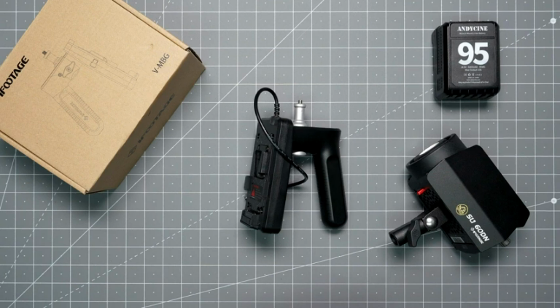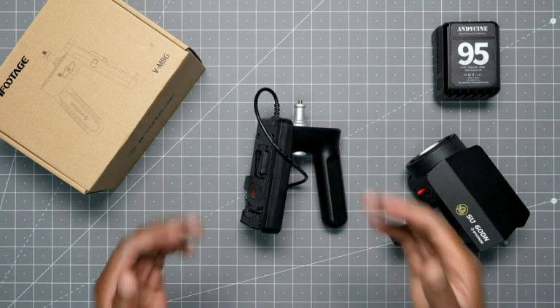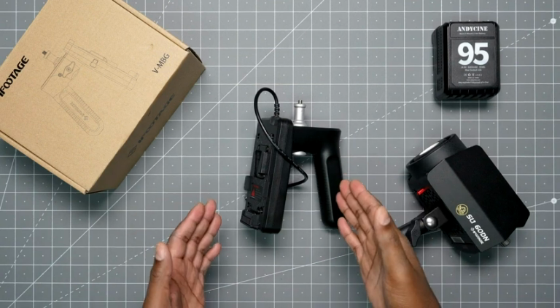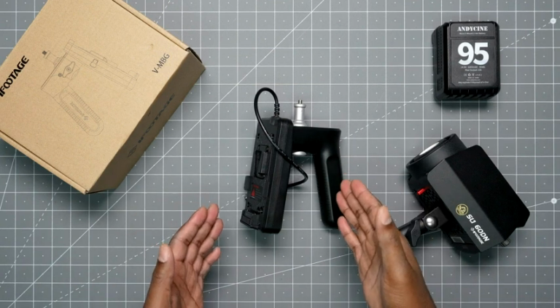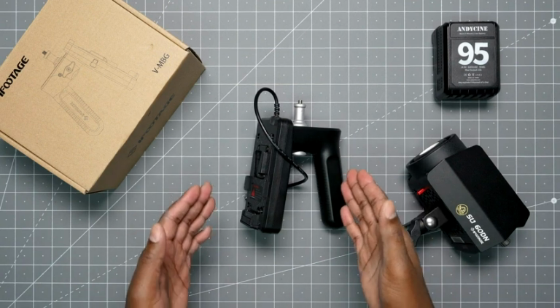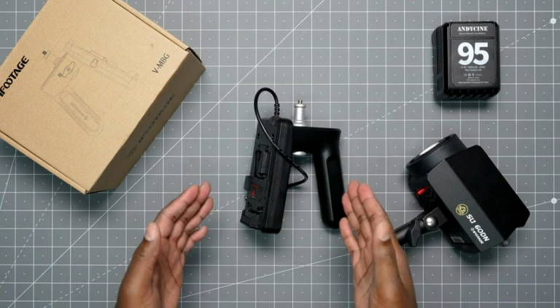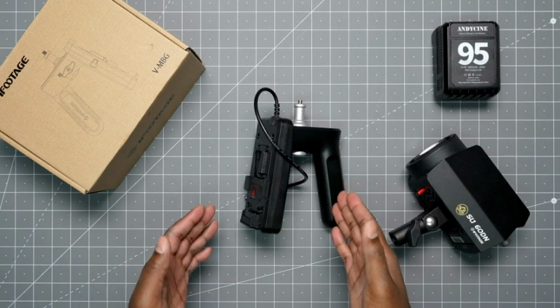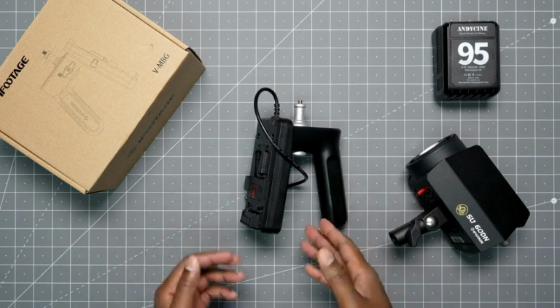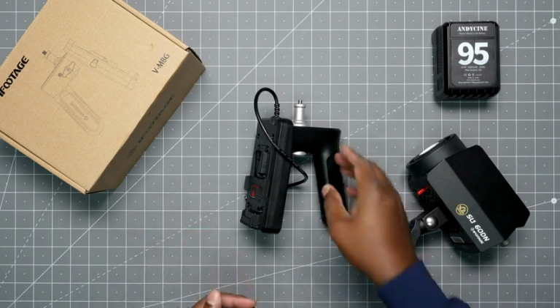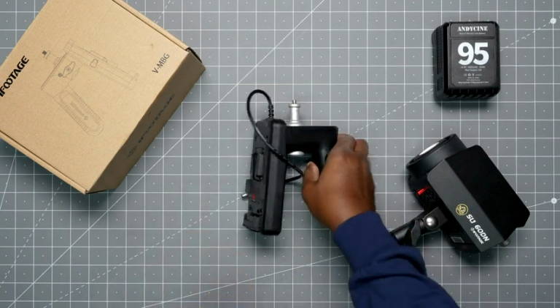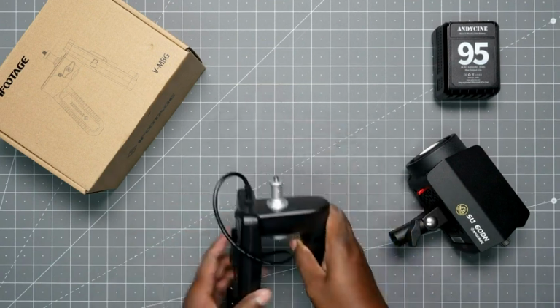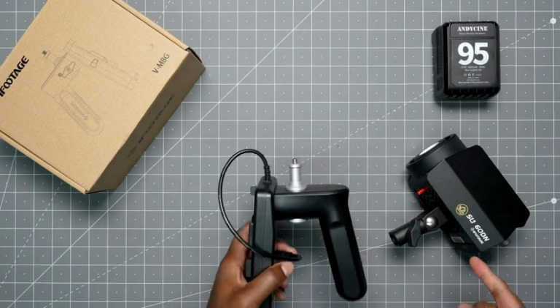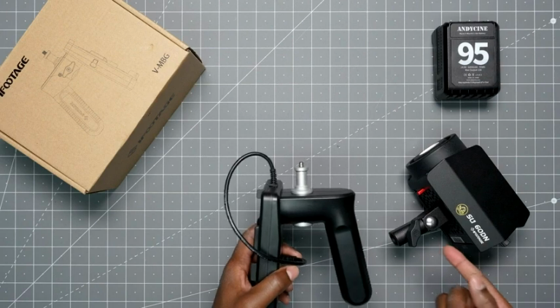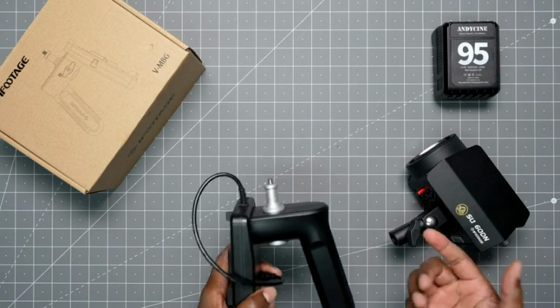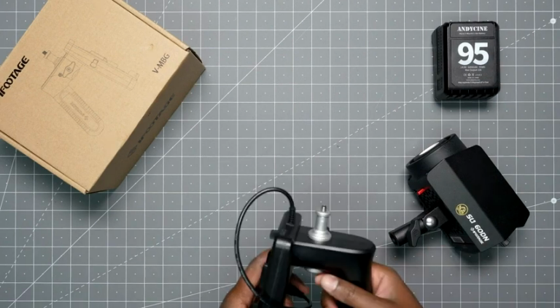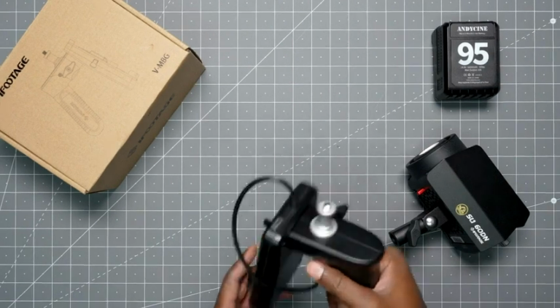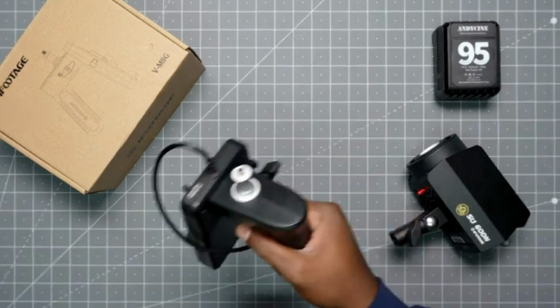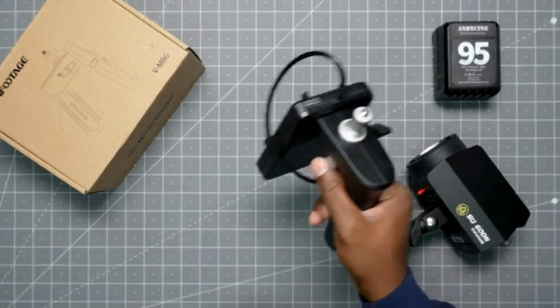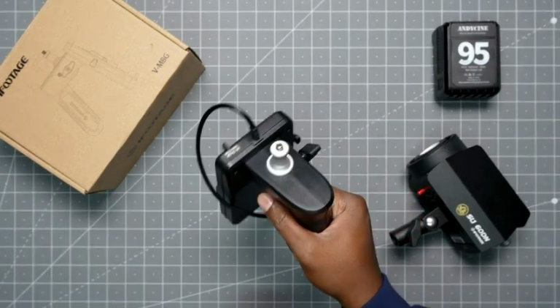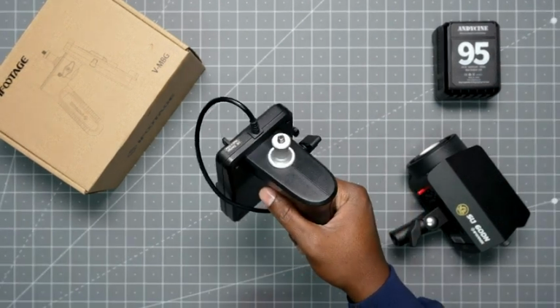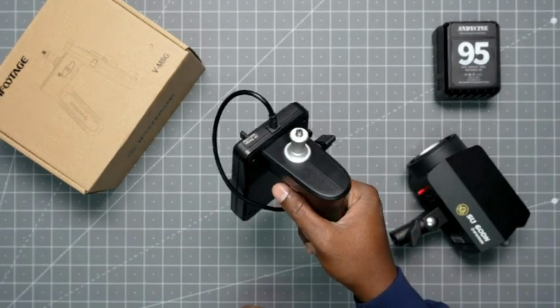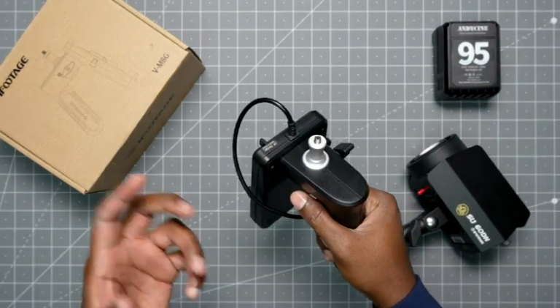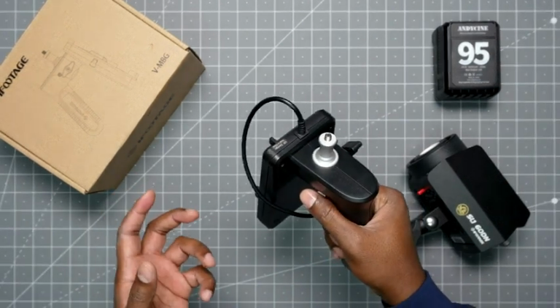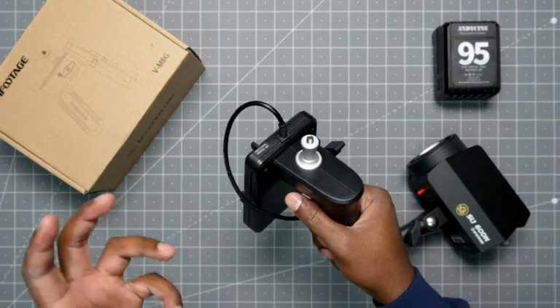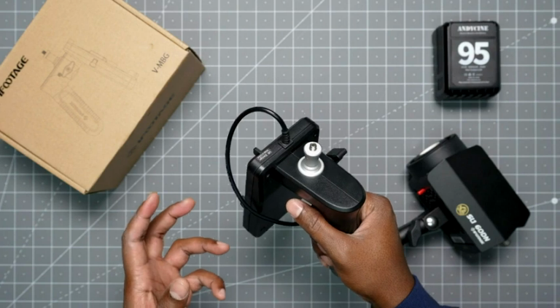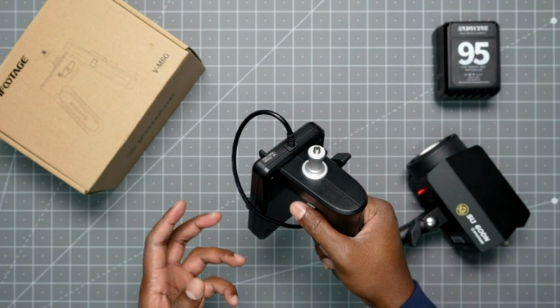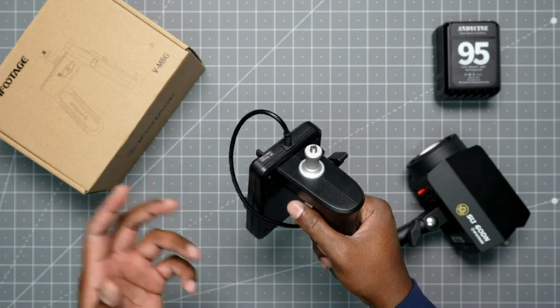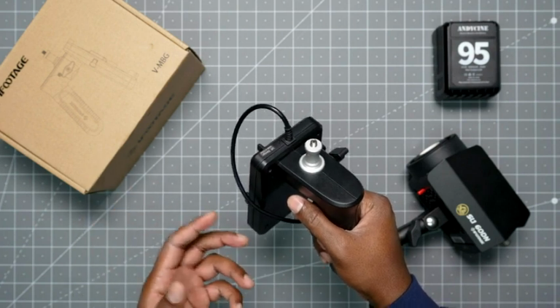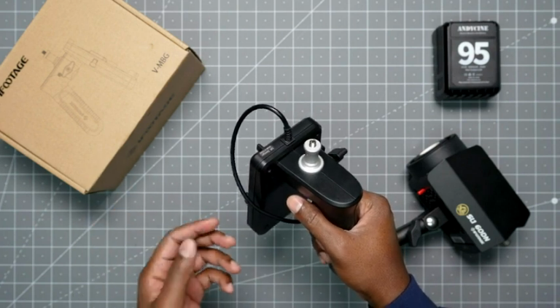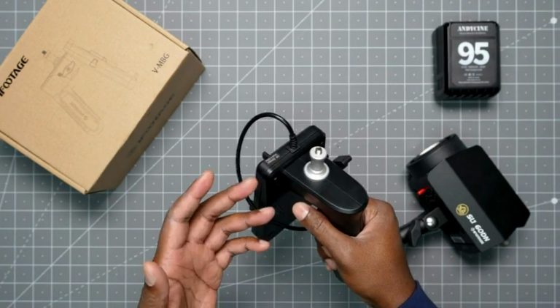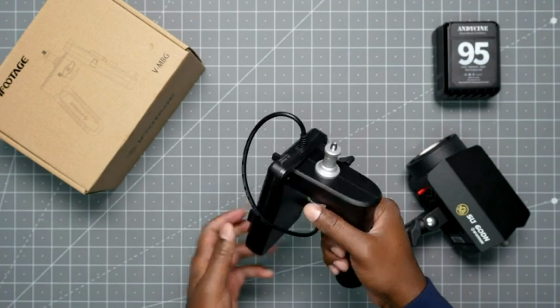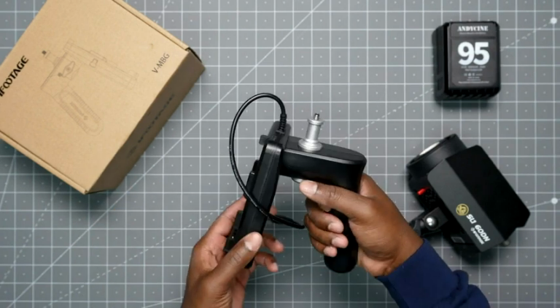This is the iFootage V-mount battery grip, which goes alongside the SL-160. If you want to do handheld work where you want to move things around and you're not stuck to a light stand or a C-stand, this is a perfect accessory.